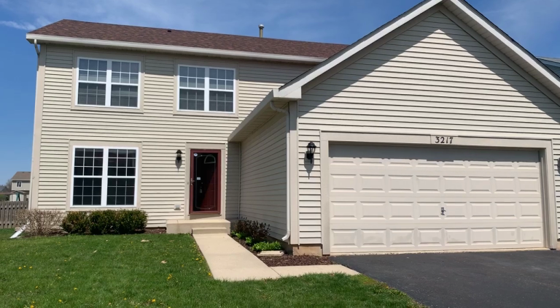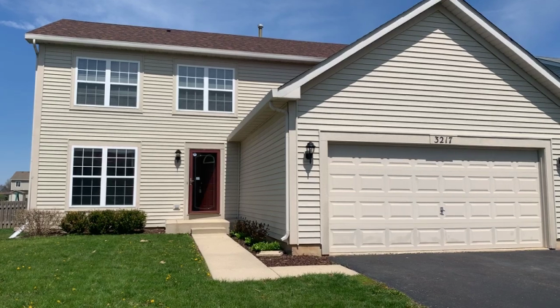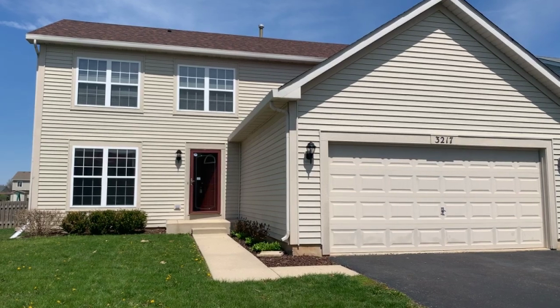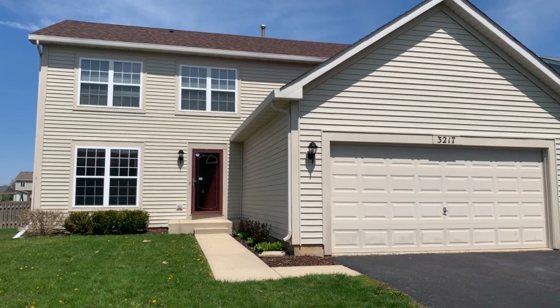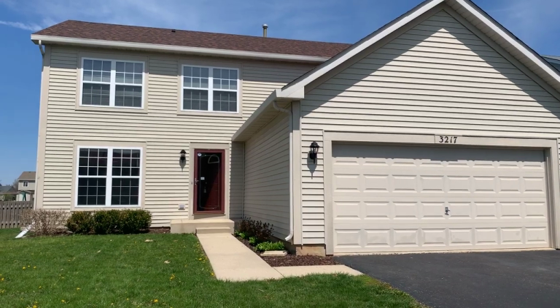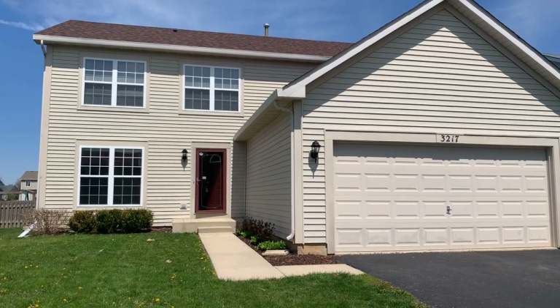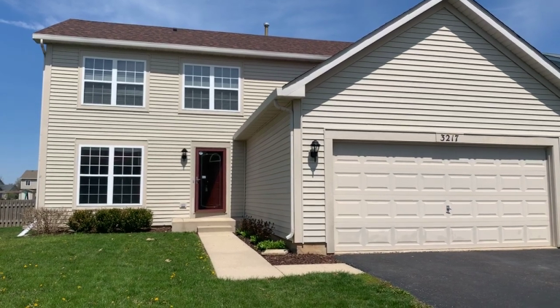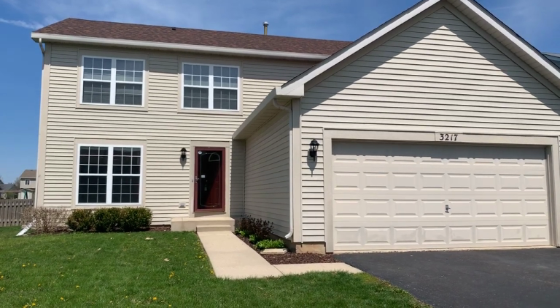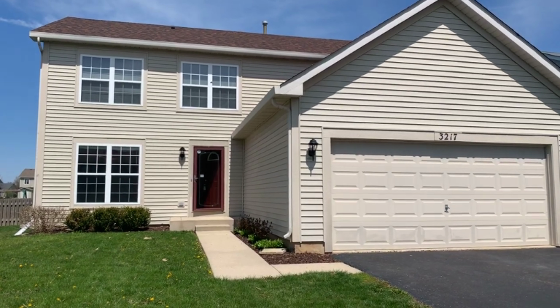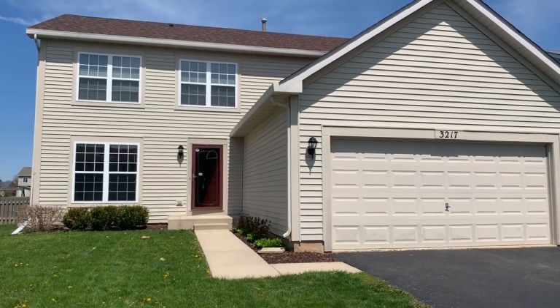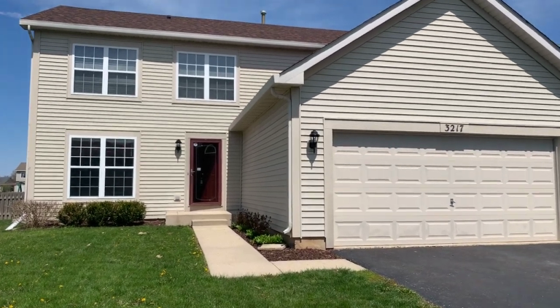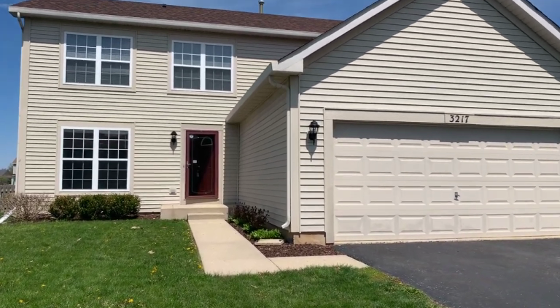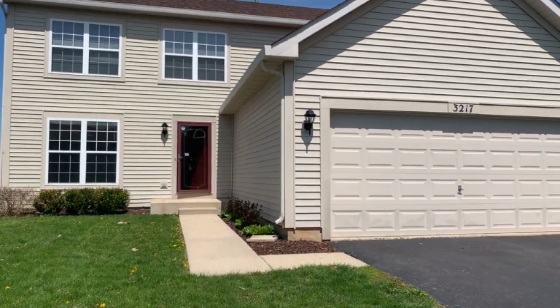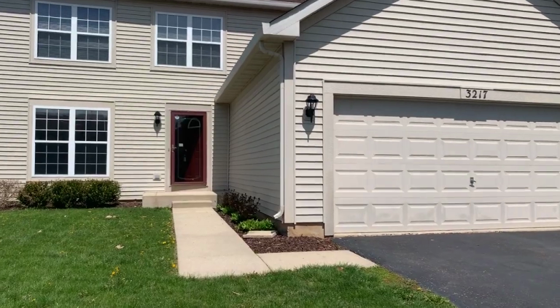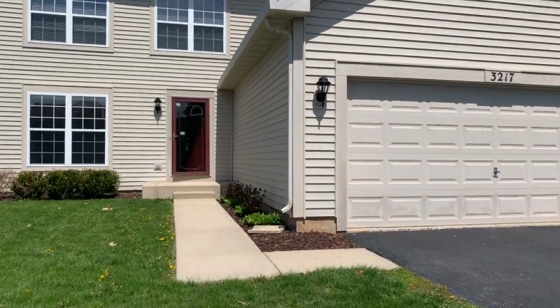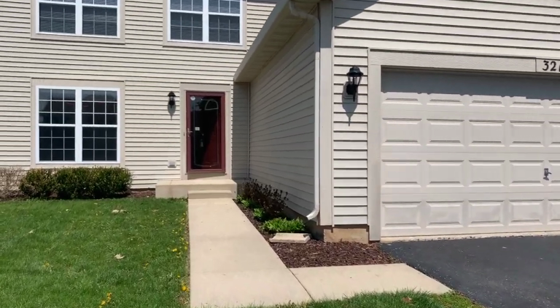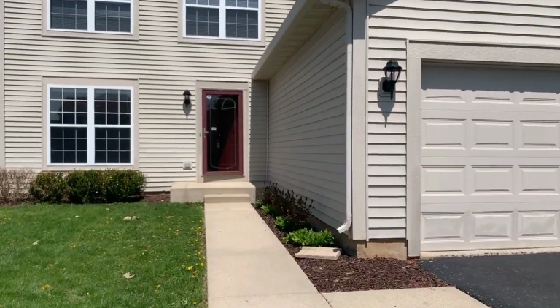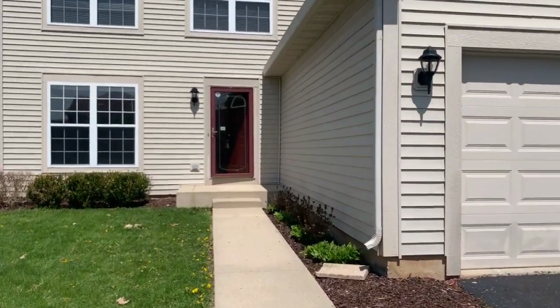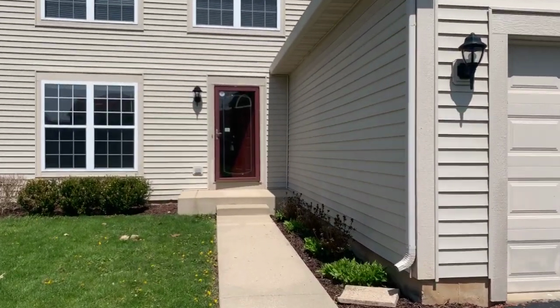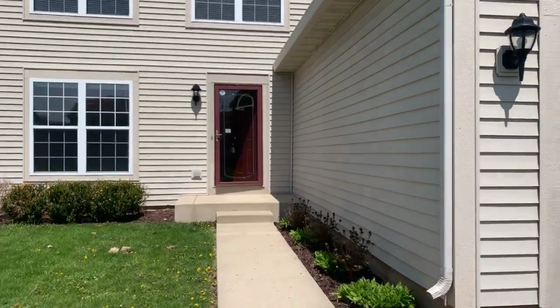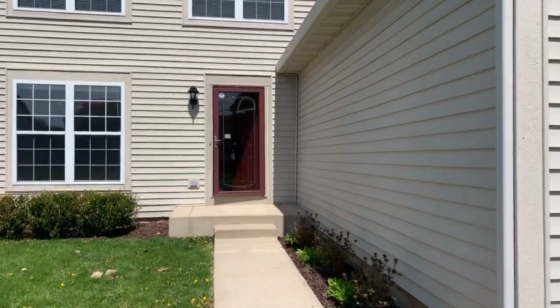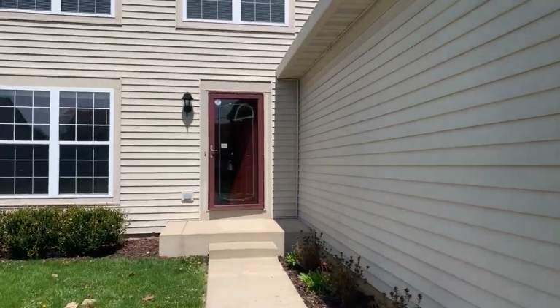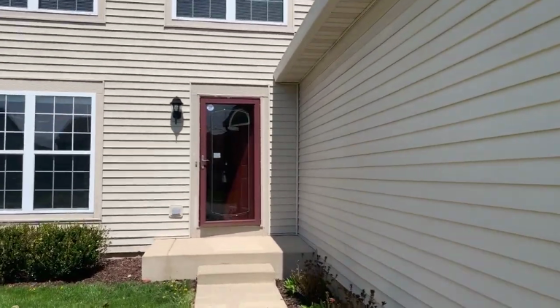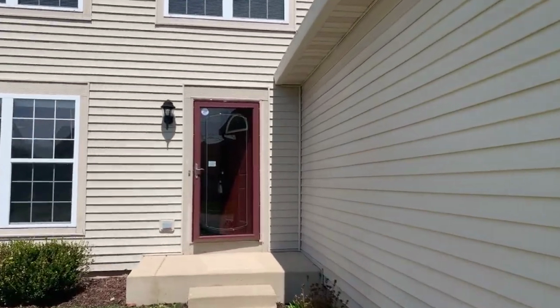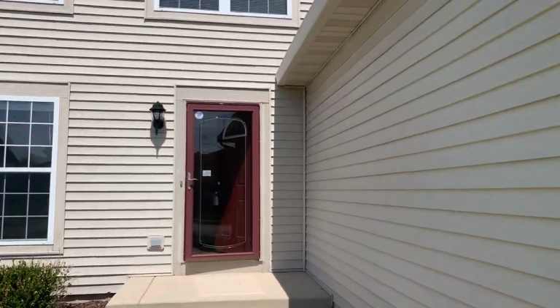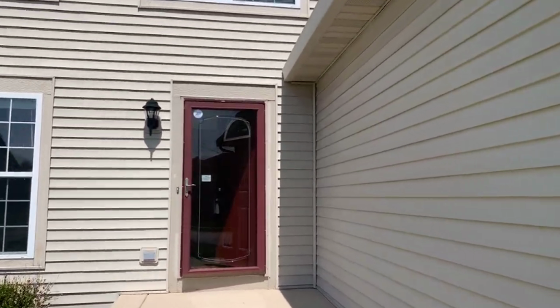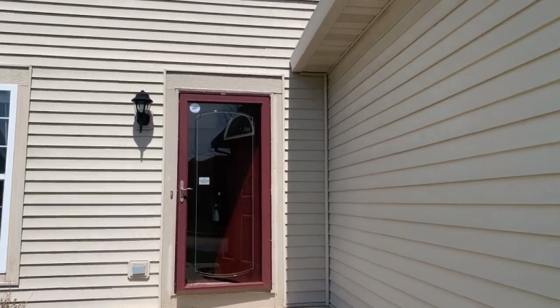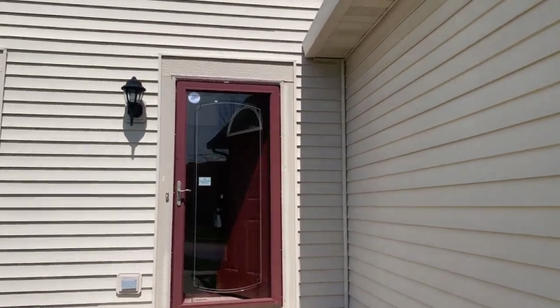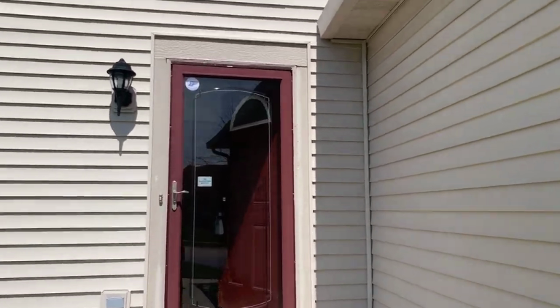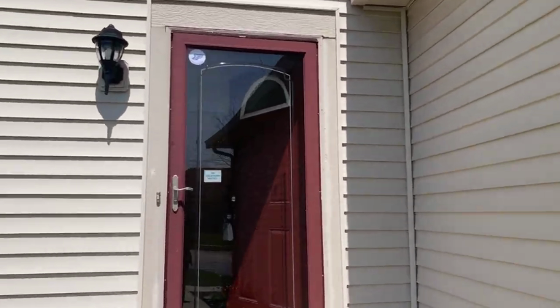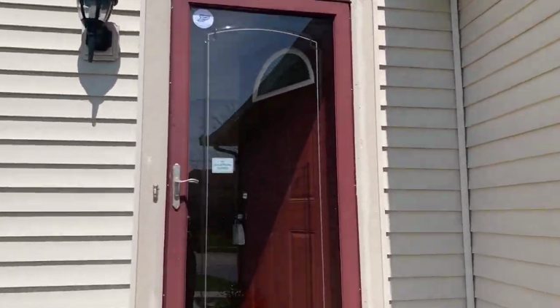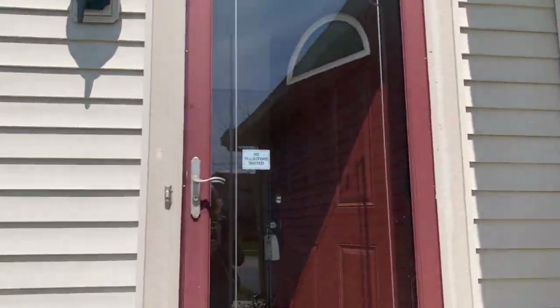Today we're here at 3217 Alyssa Street in Plano for a visual walk-through. The property has vinyl siding, a front storm door, and a new roof.